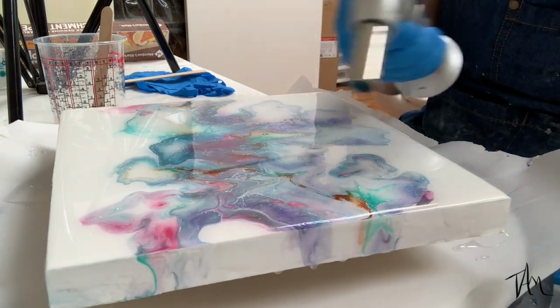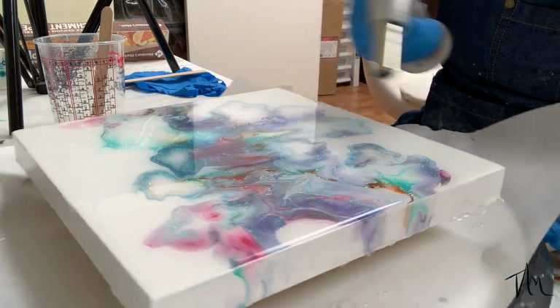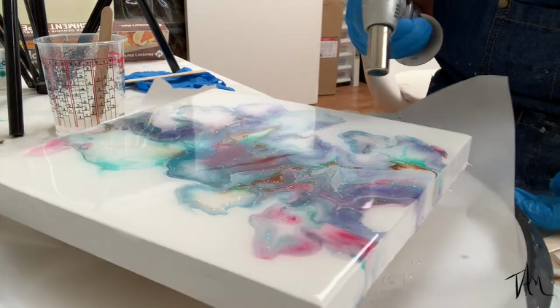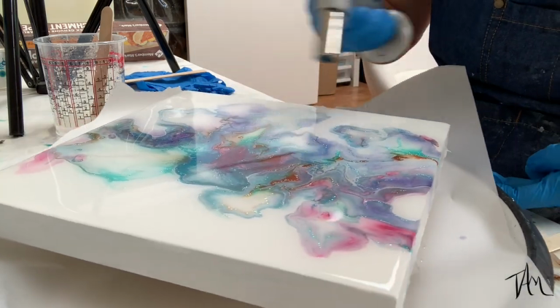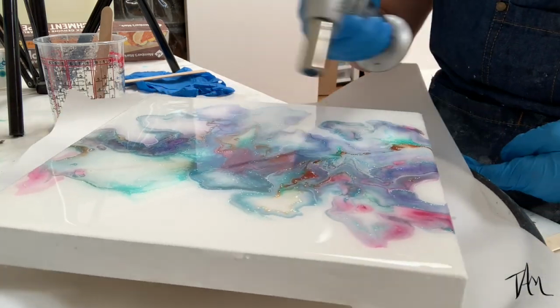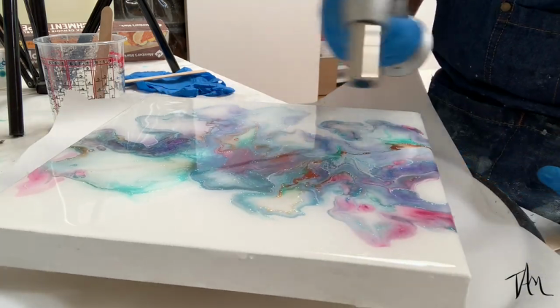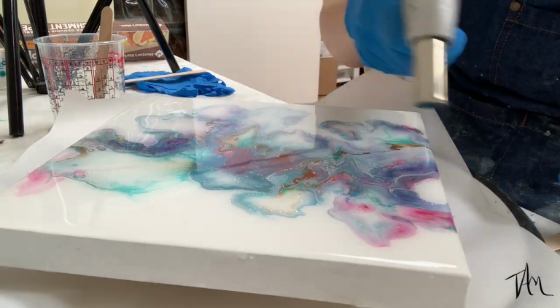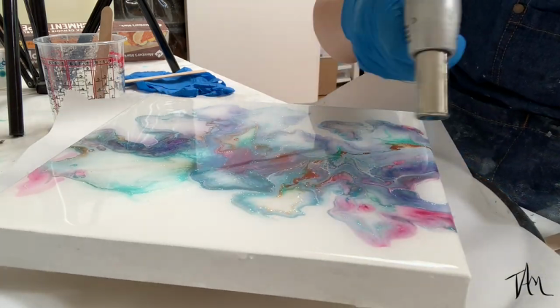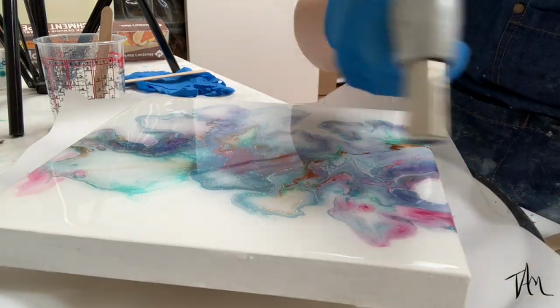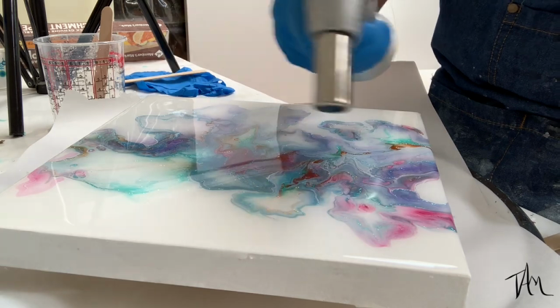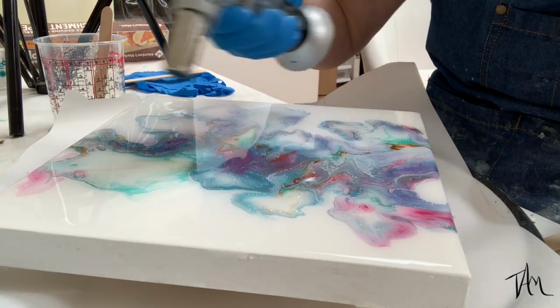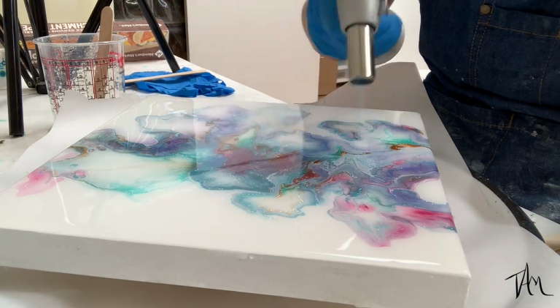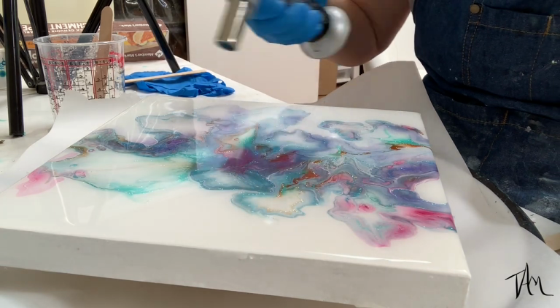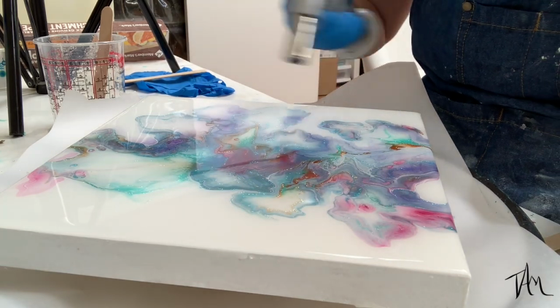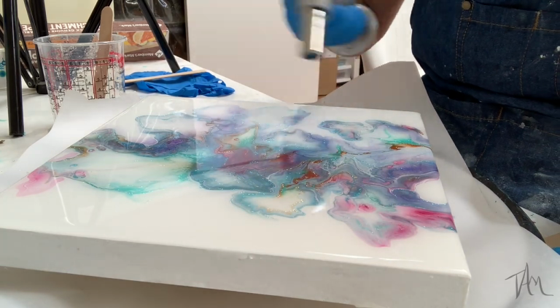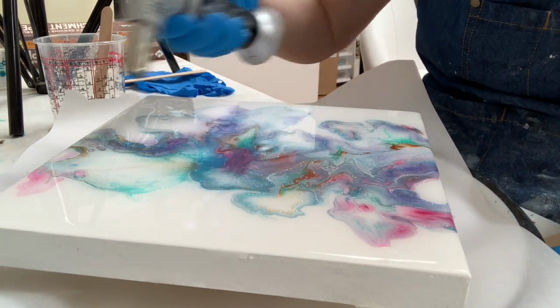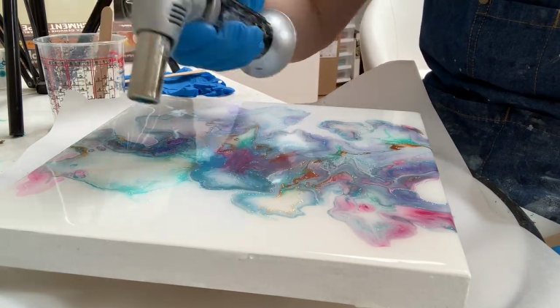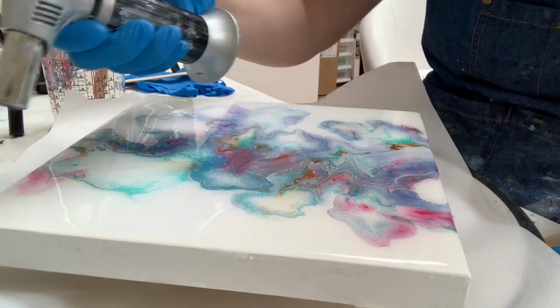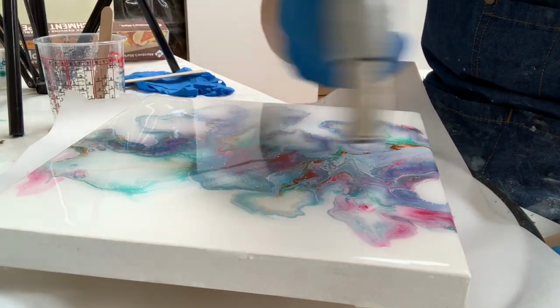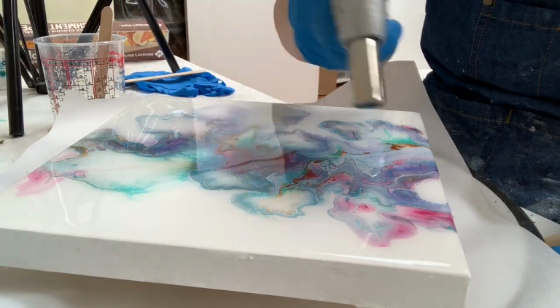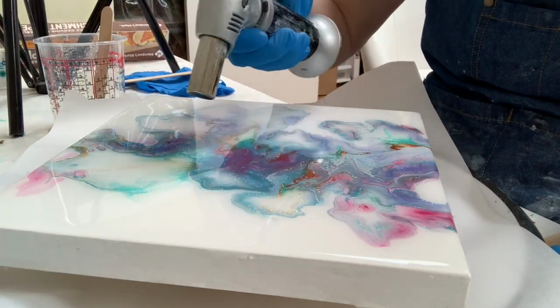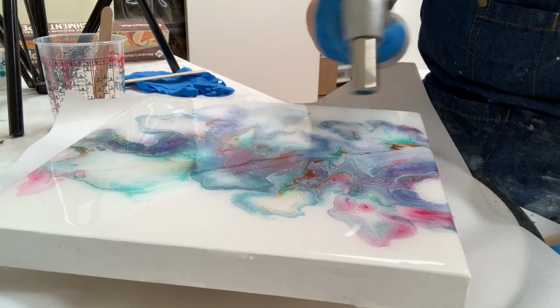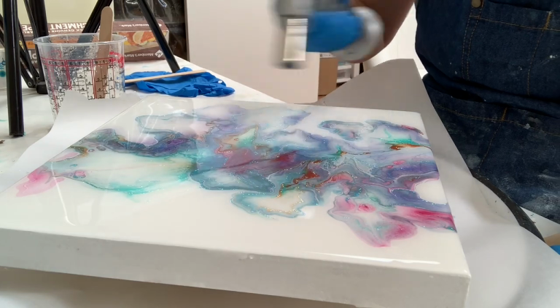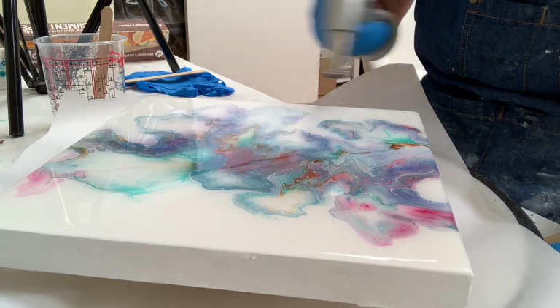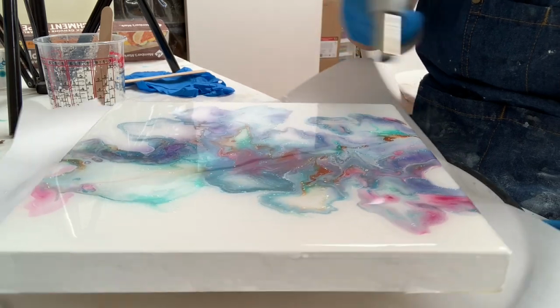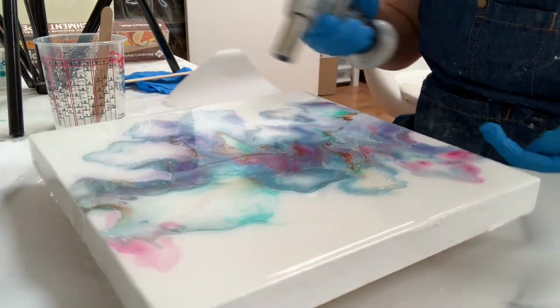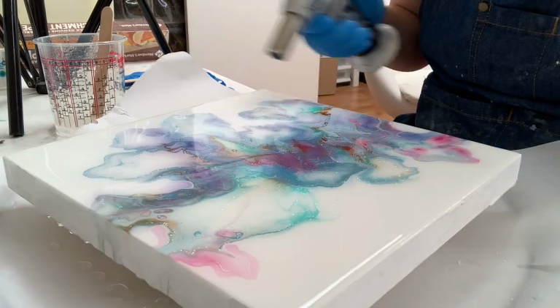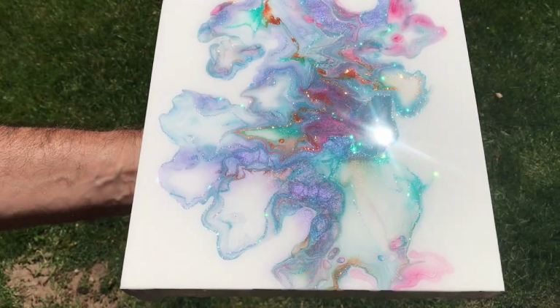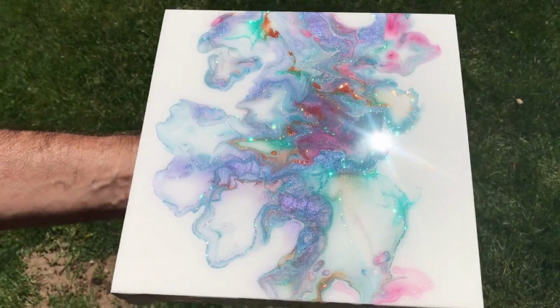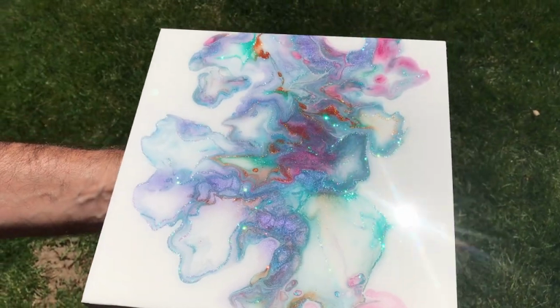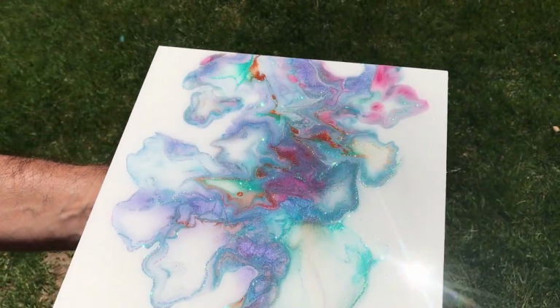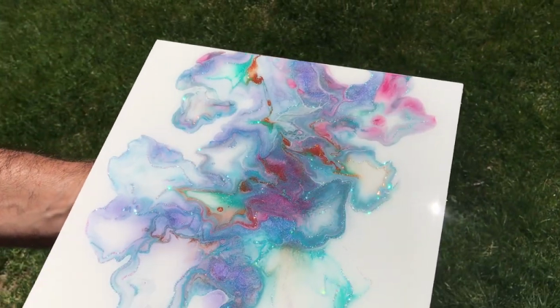Going in with my culinary torch, I'm popping all those pesky little bubbles that develop when you stir your resin. And here are my final results — I'd love to know what you think in the comments below!